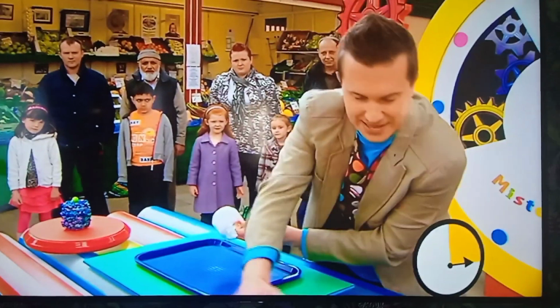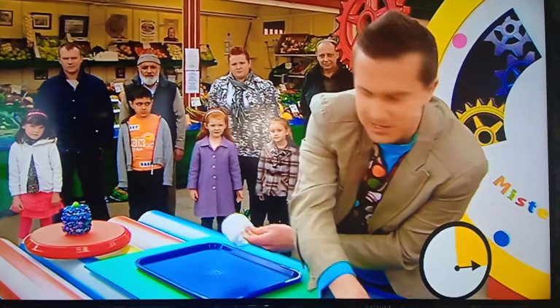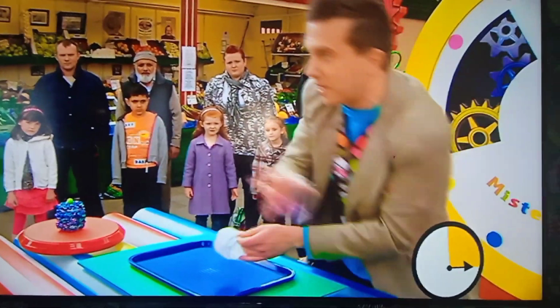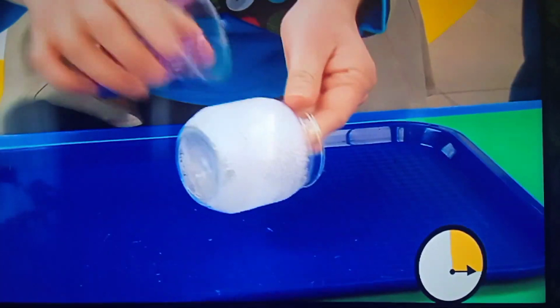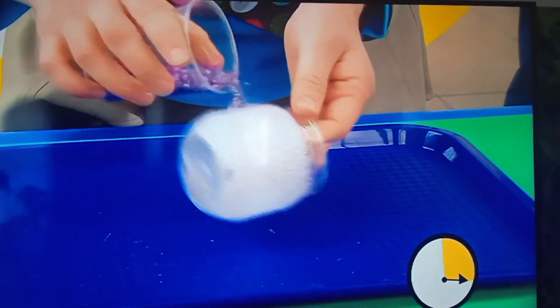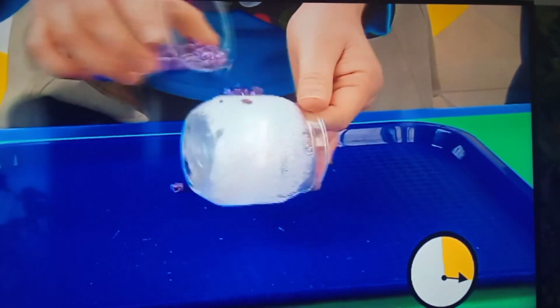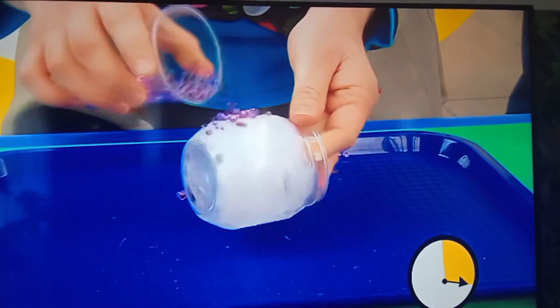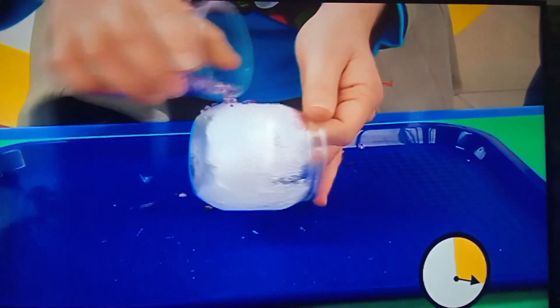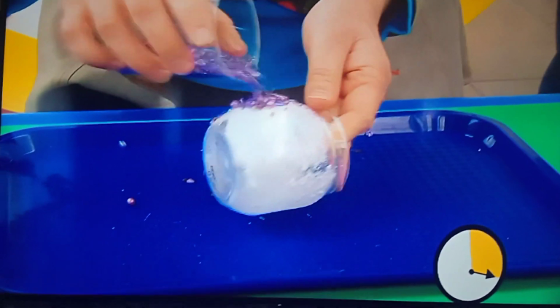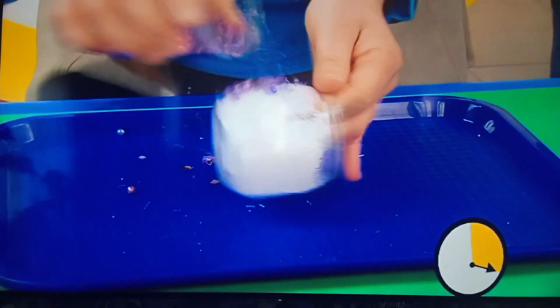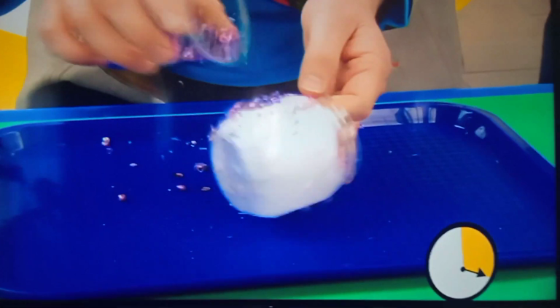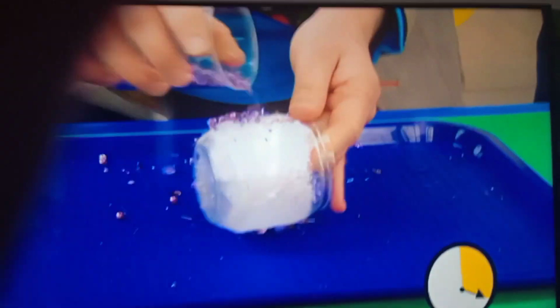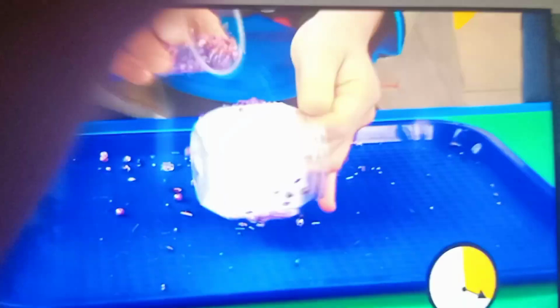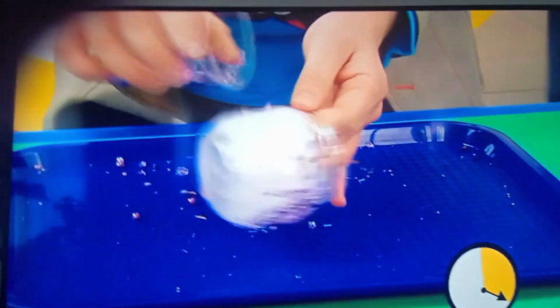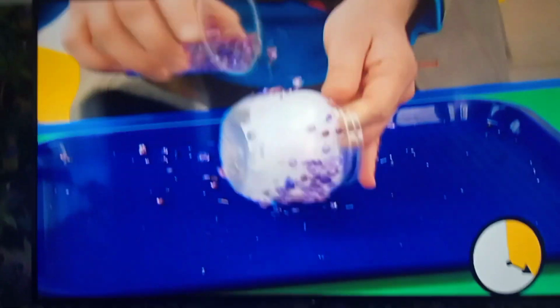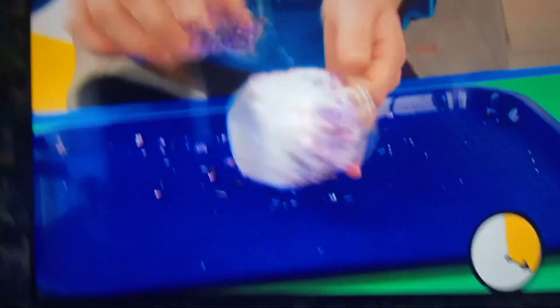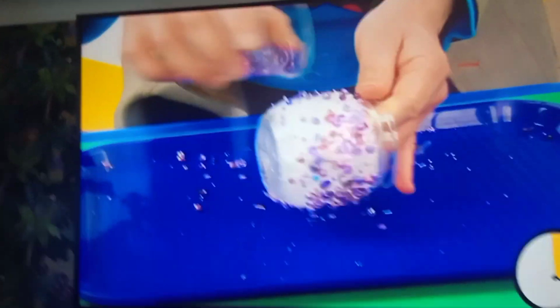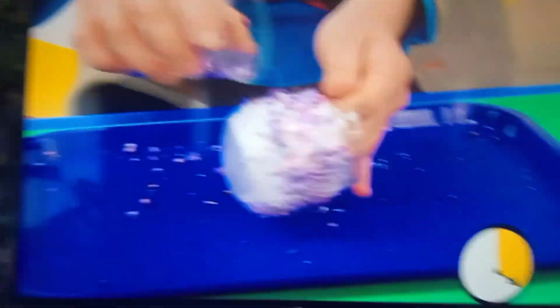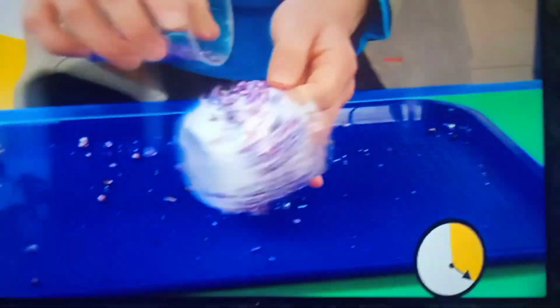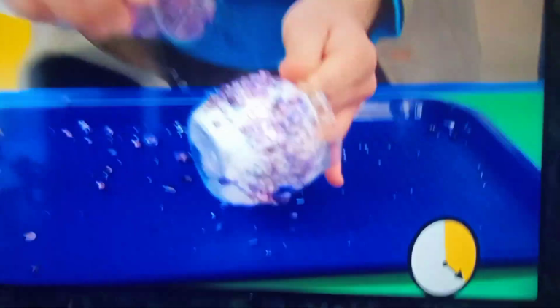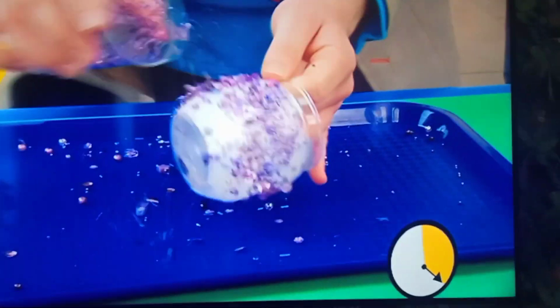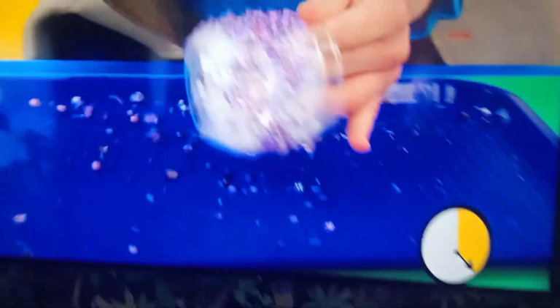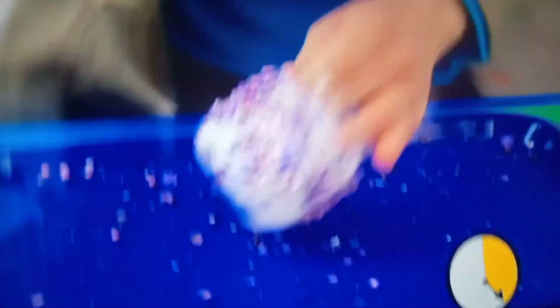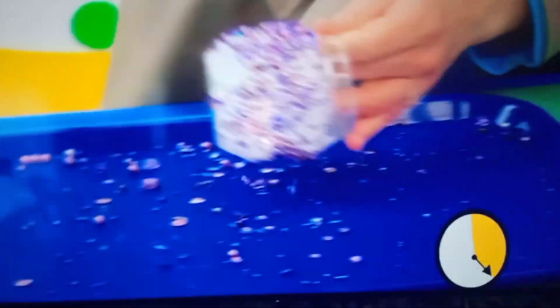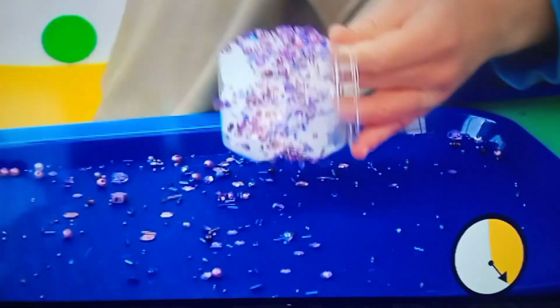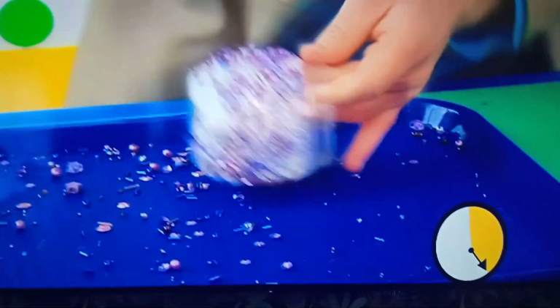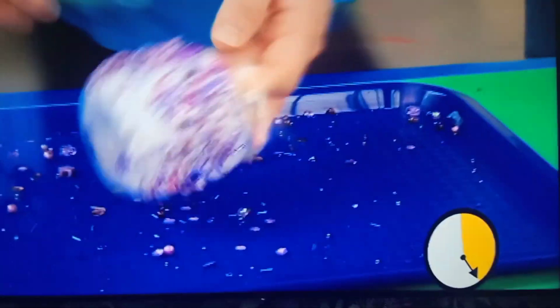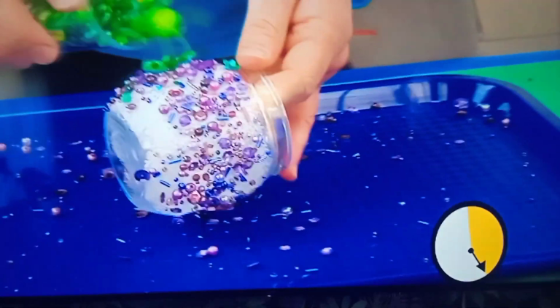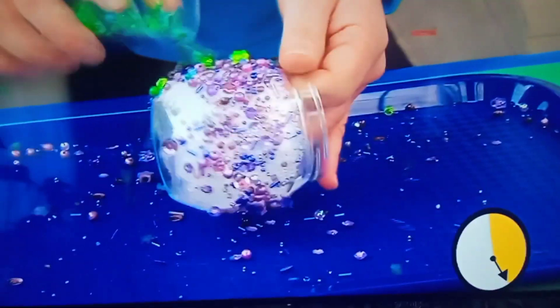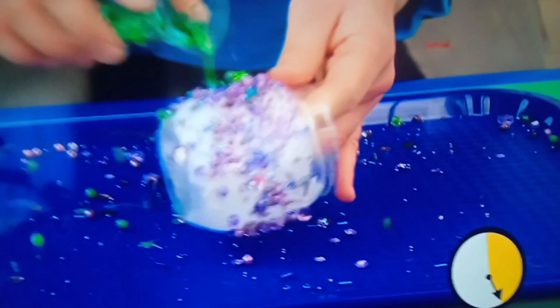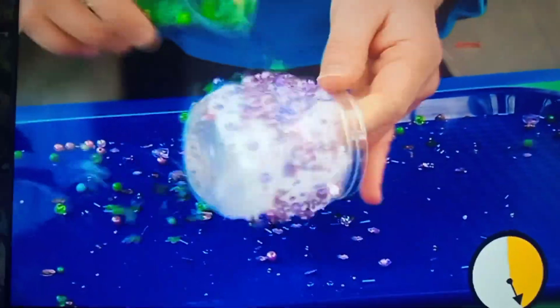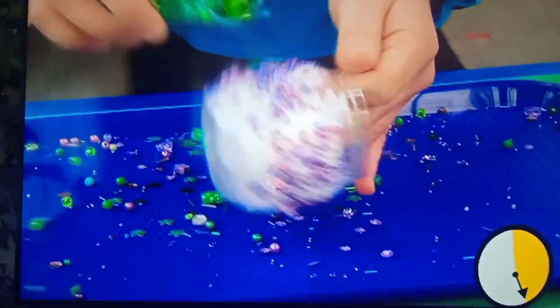And now we're going to start putting on our beads. Just sprinkle them on top like this — you can use whatever colour beads you like. And don't worry if they fall over the tray, like this, because they fall on the tray and we can use them later.